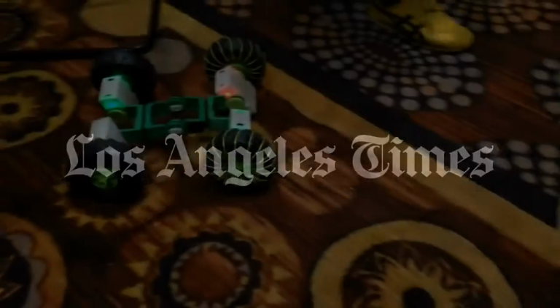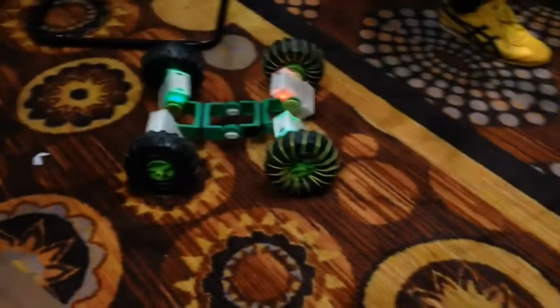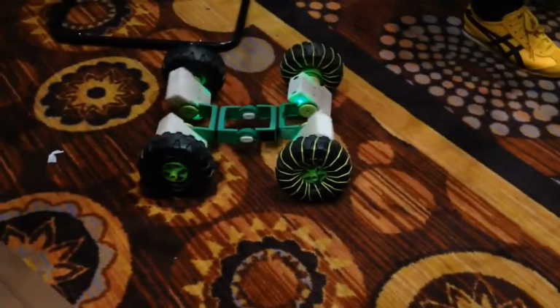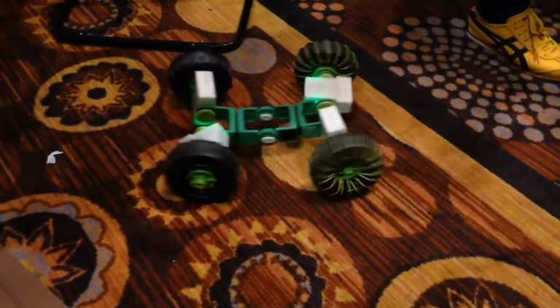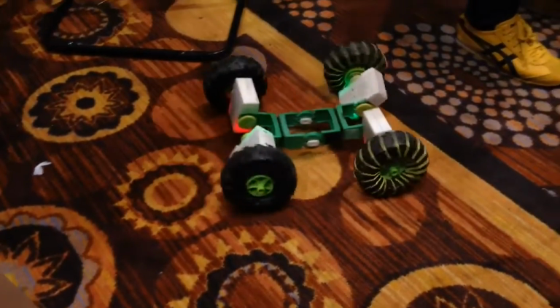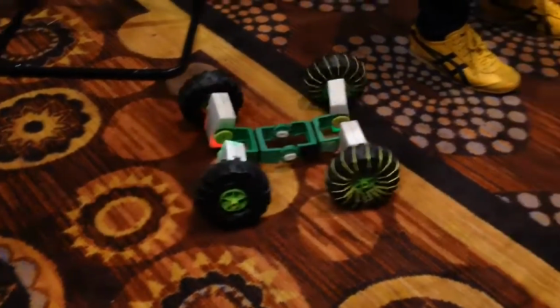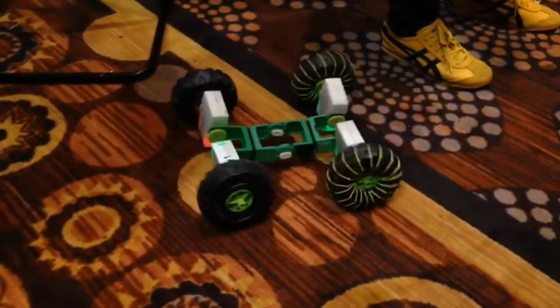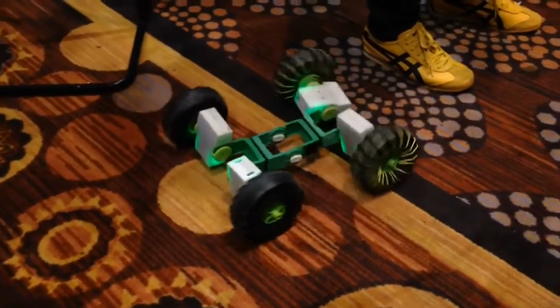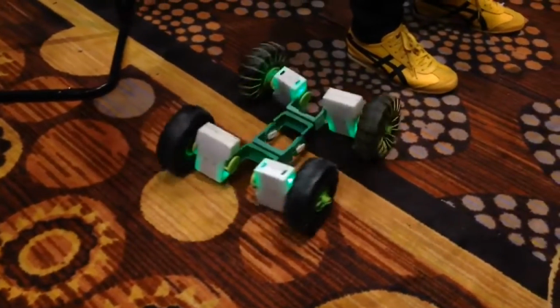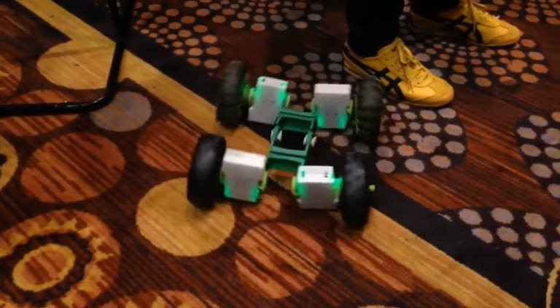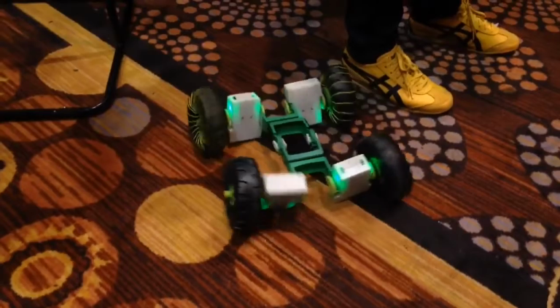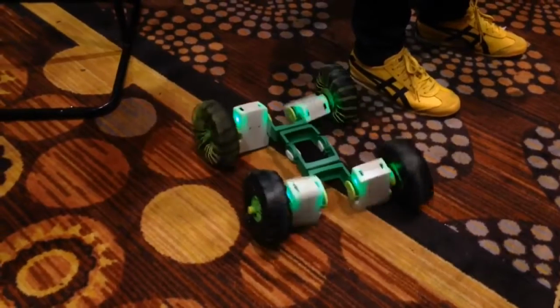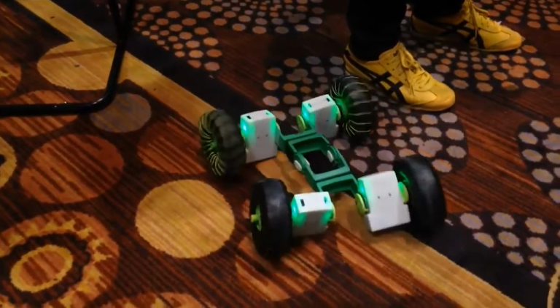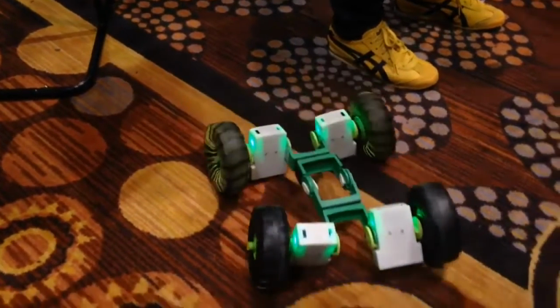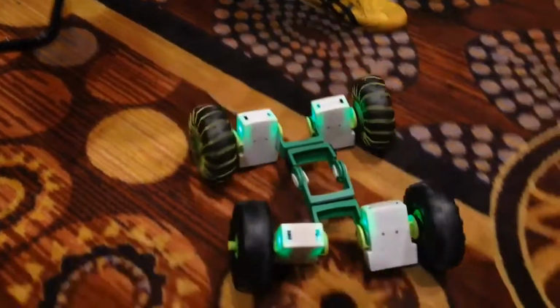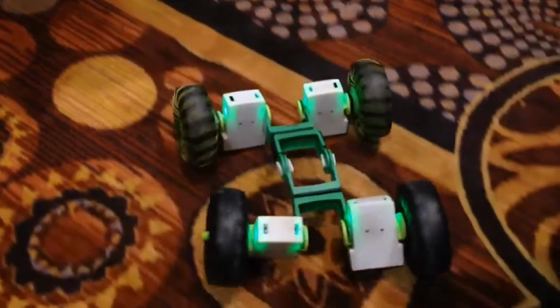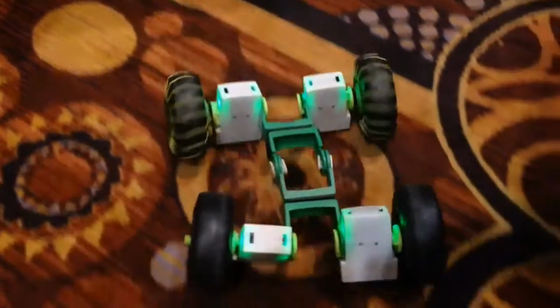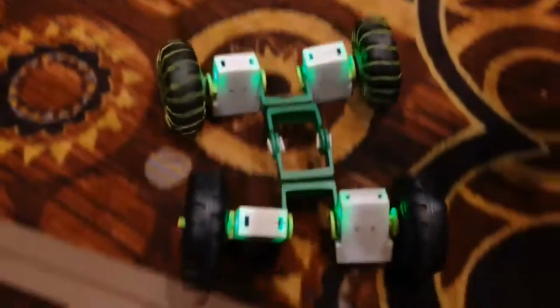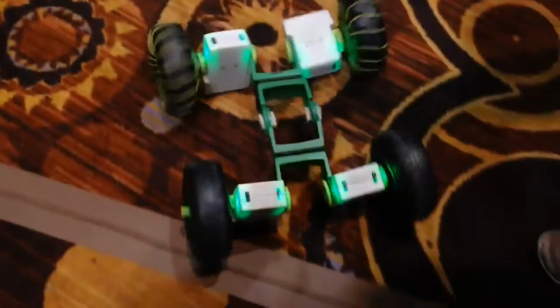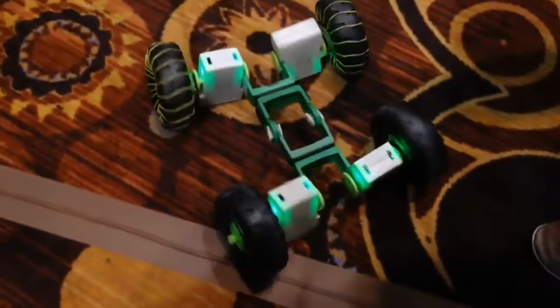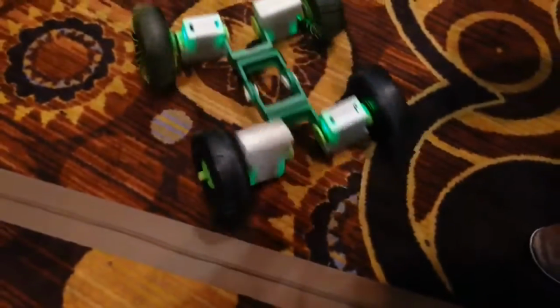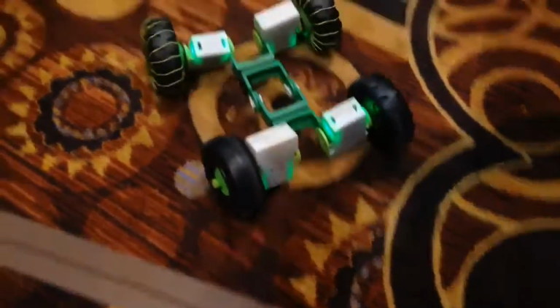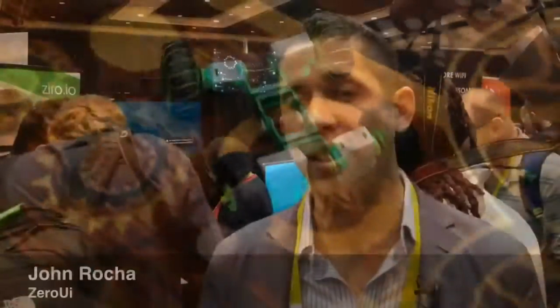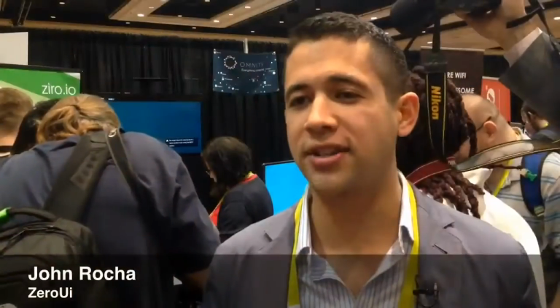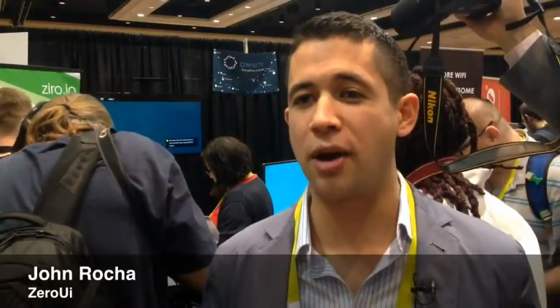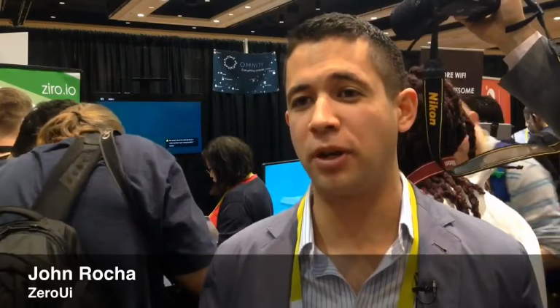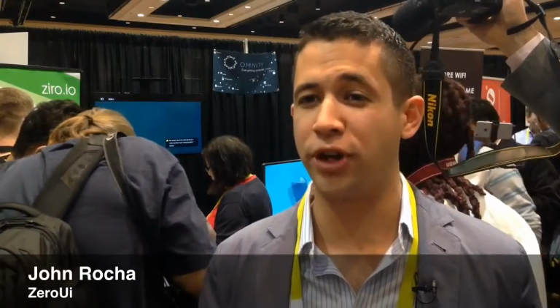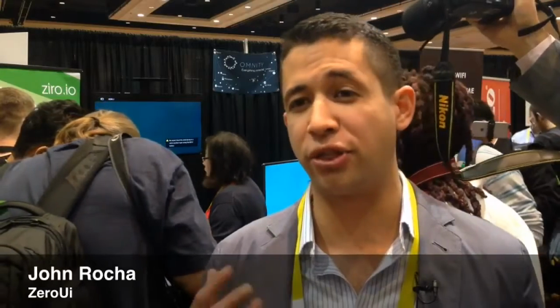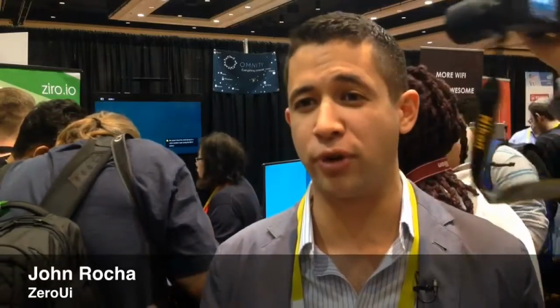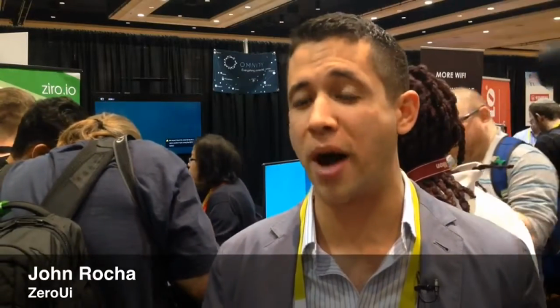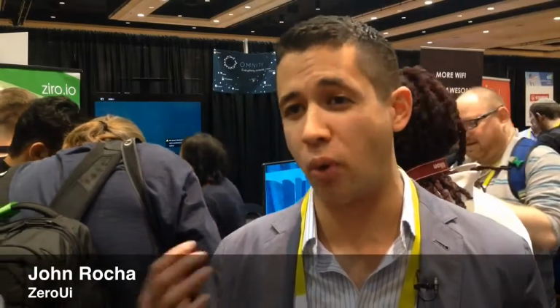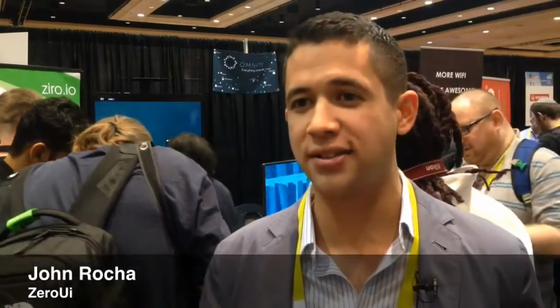We're Zero UI. We are the makers of Zyro, the world's first robotics kit that you can control with your hand, with hand gestures. Out of the box, Zyro can be configured in three different robotic ways.